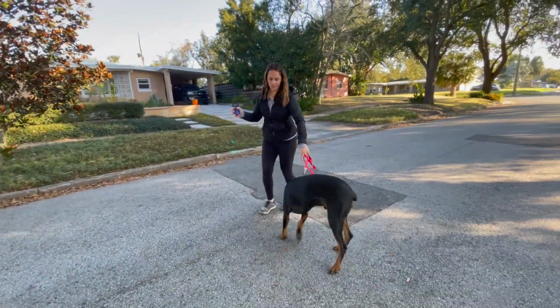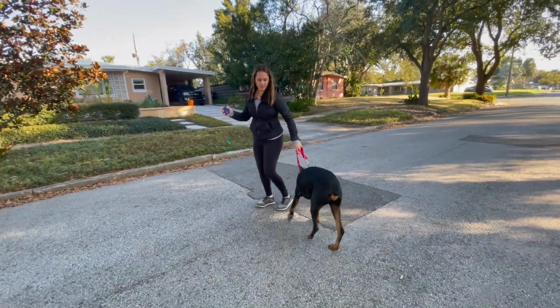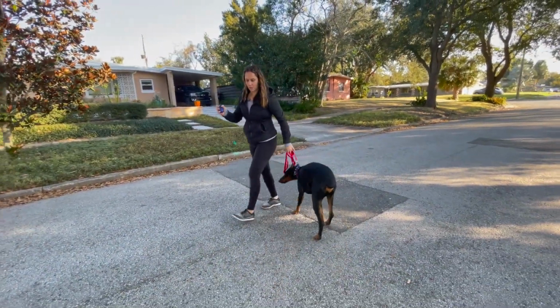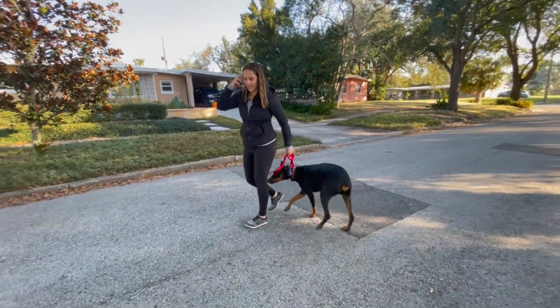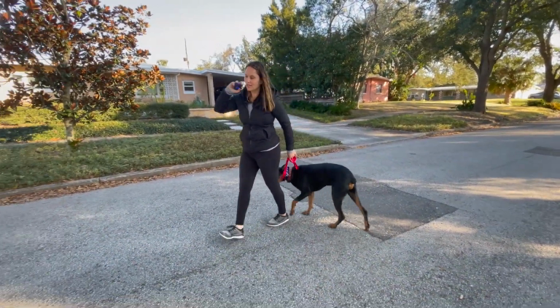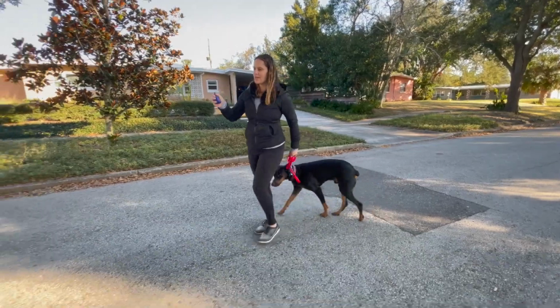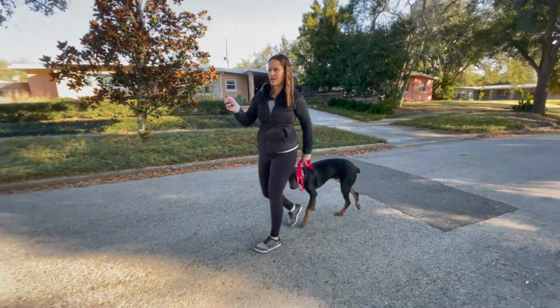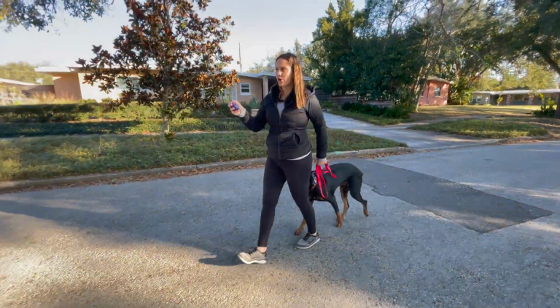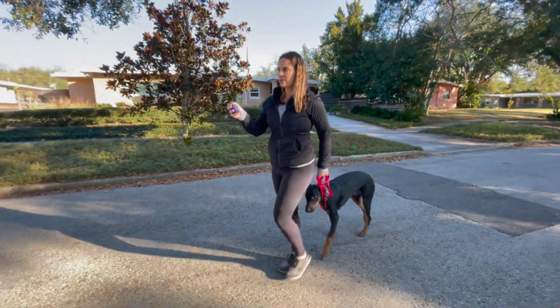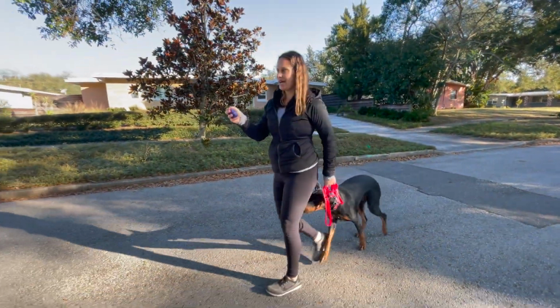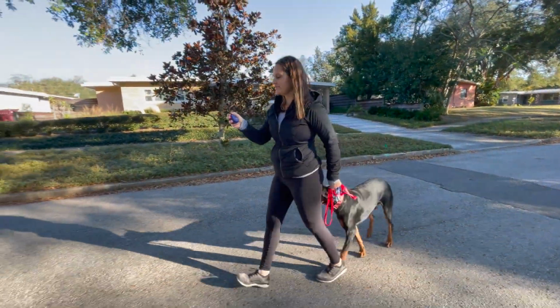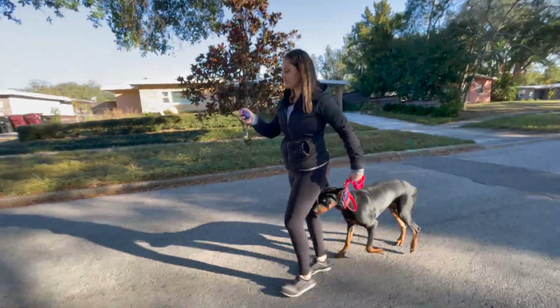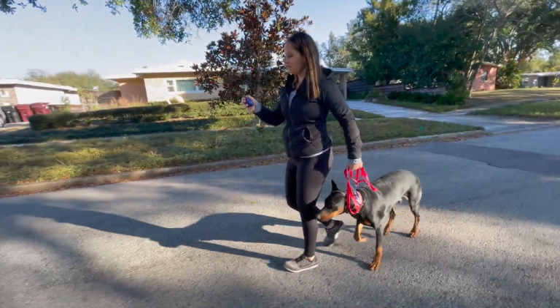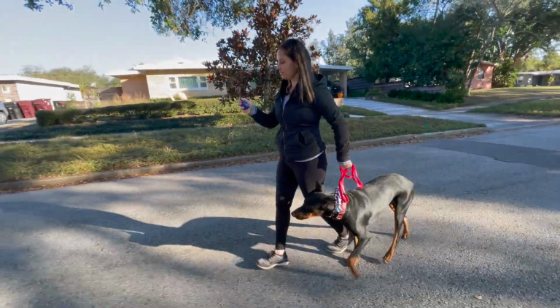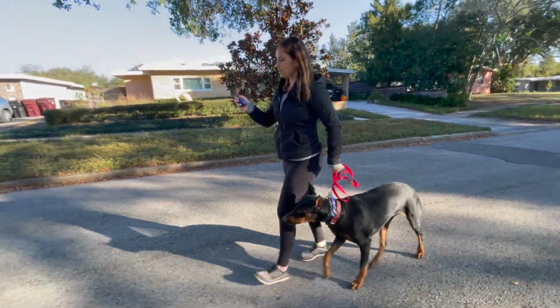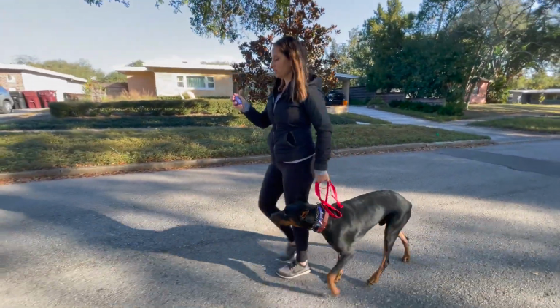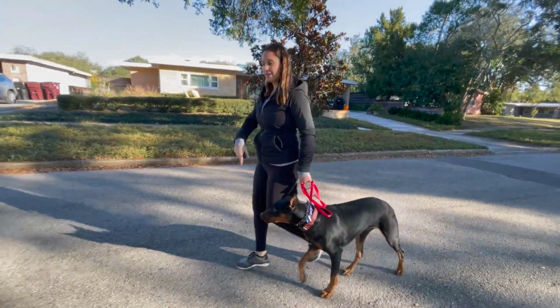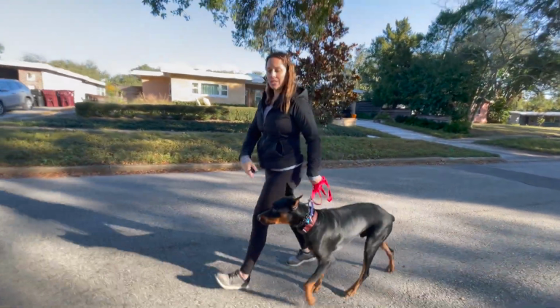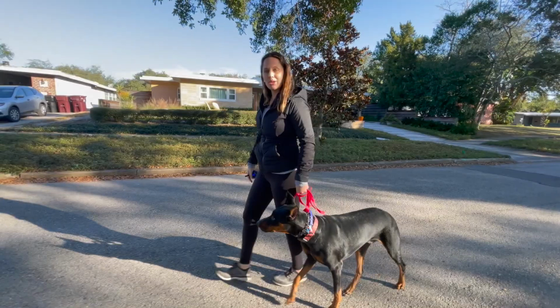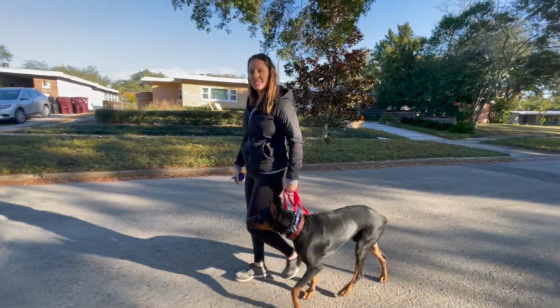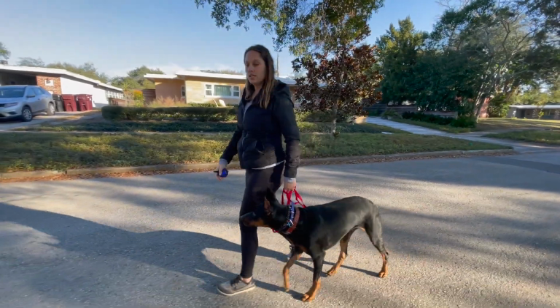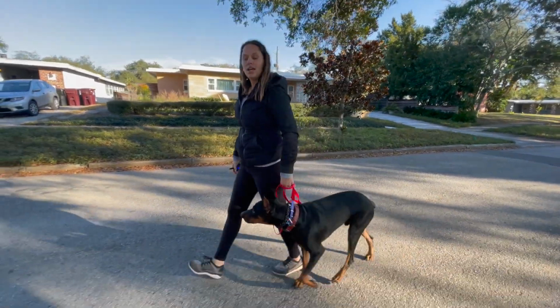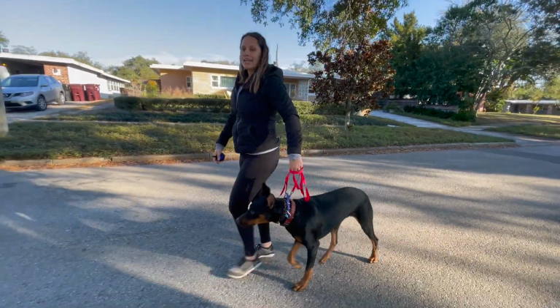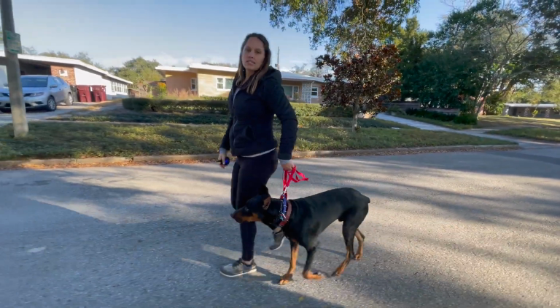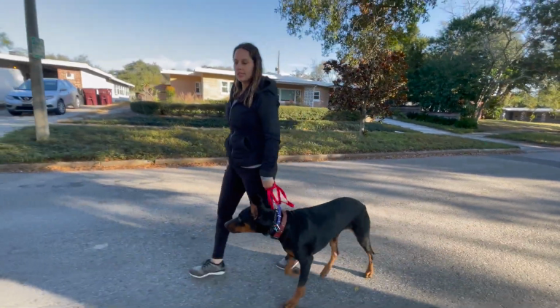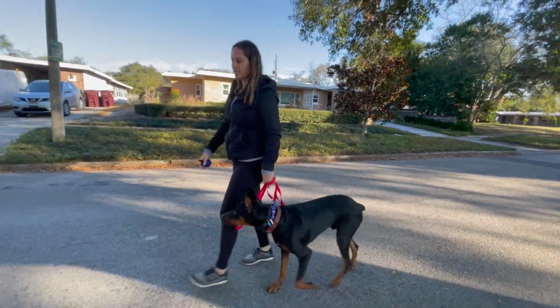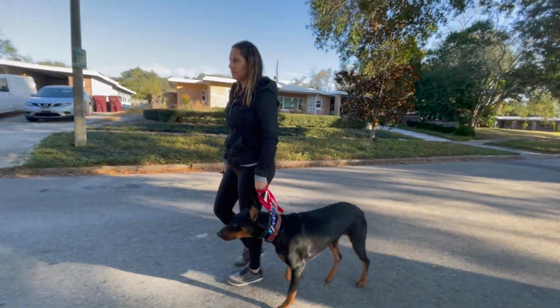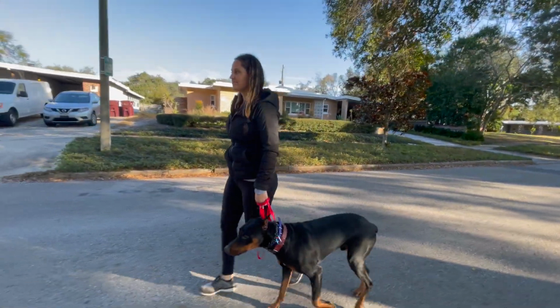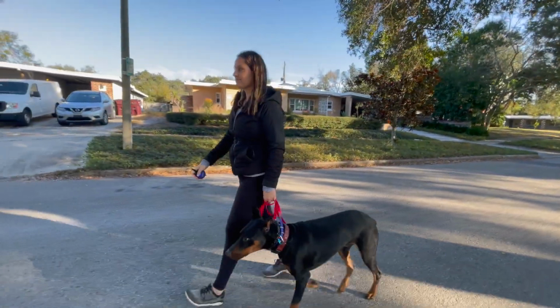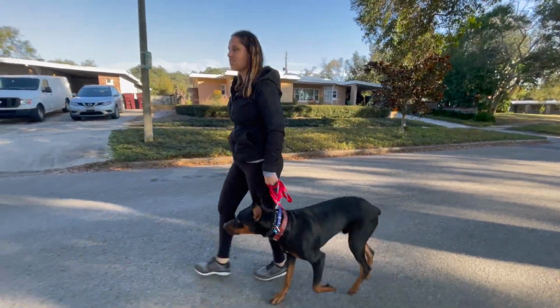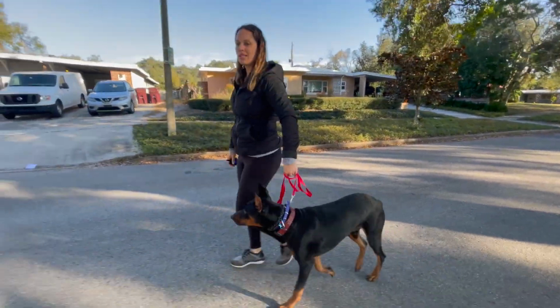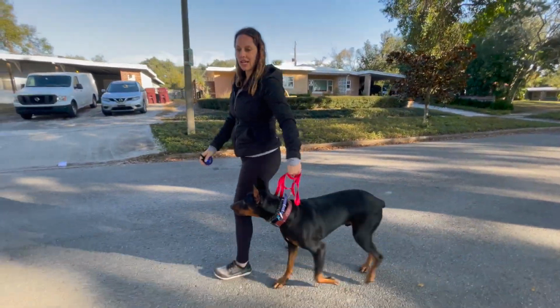I'm going to dial down one more — that was a nine. He tried to go through my legs again, so just a little bit of leash guidance.